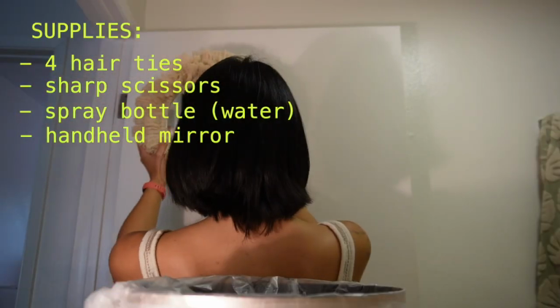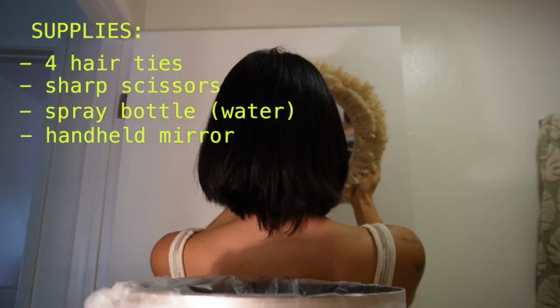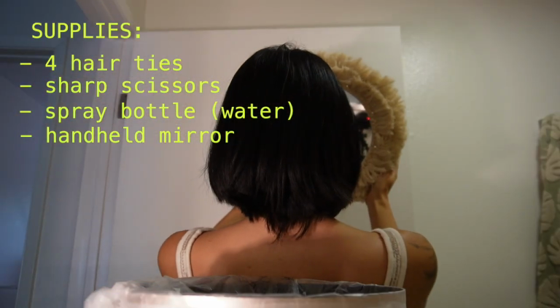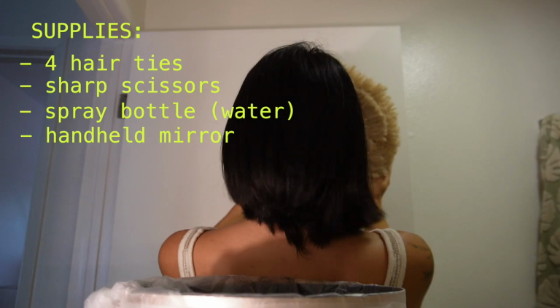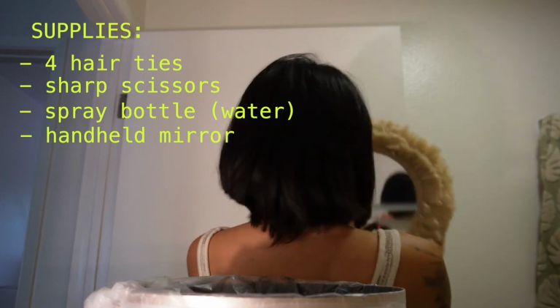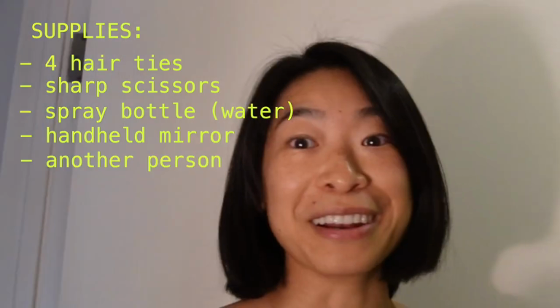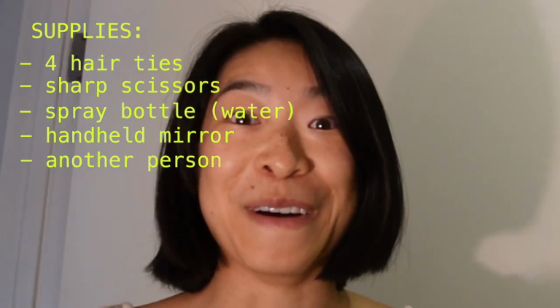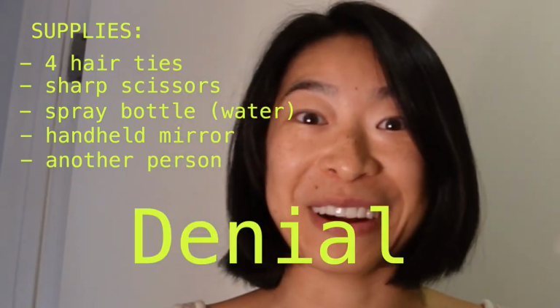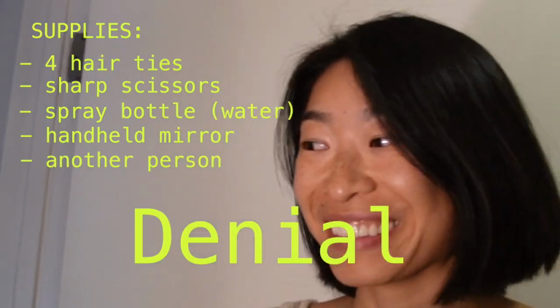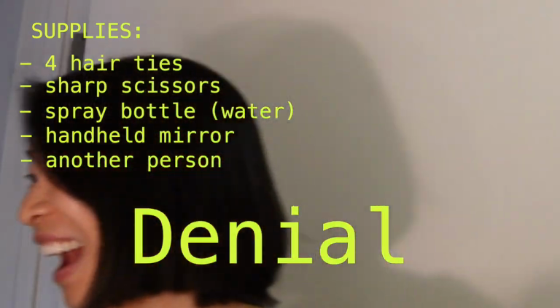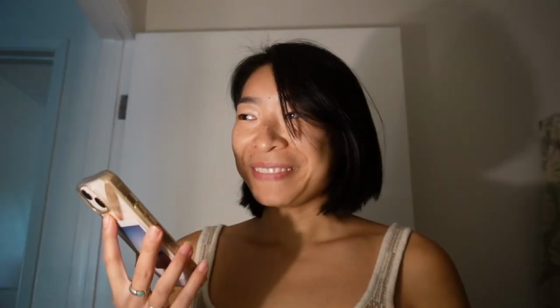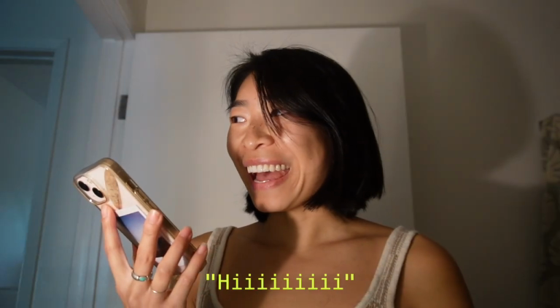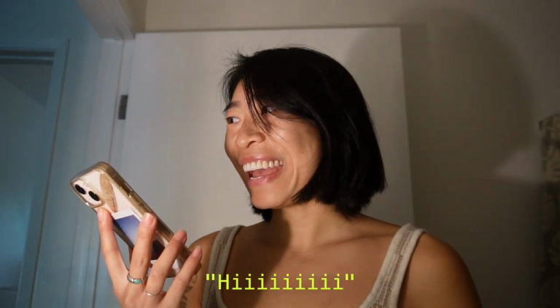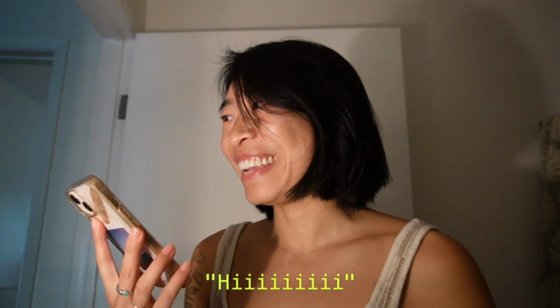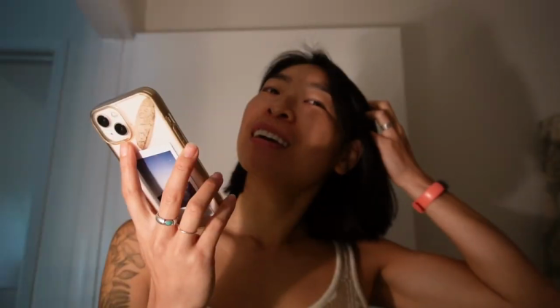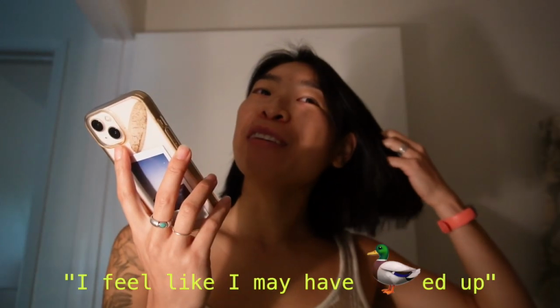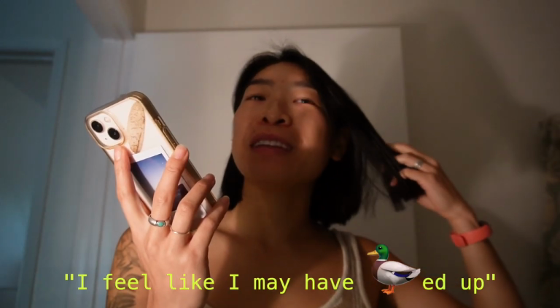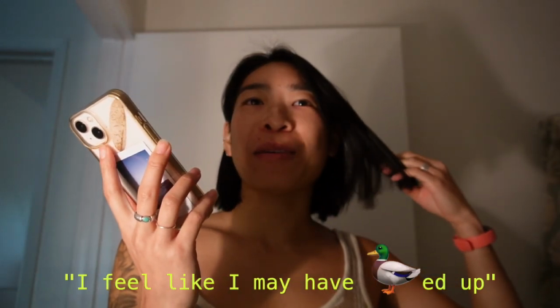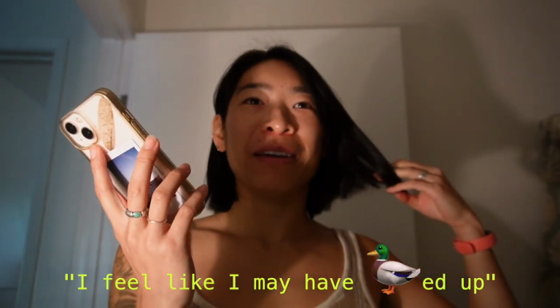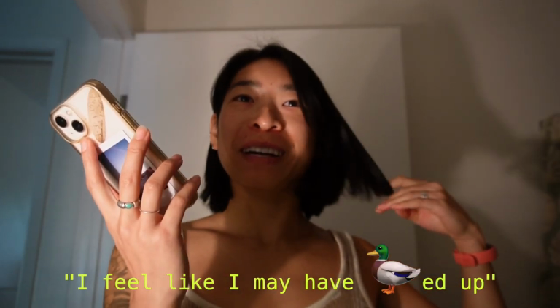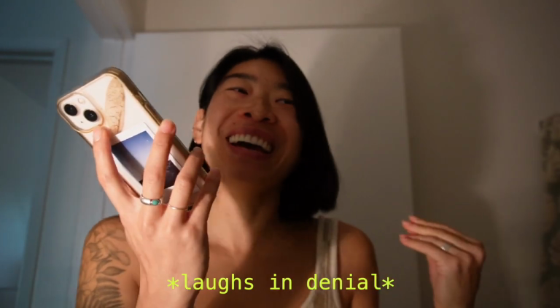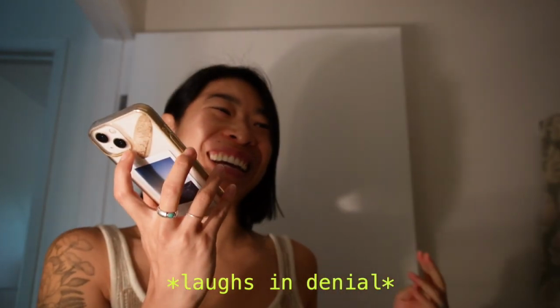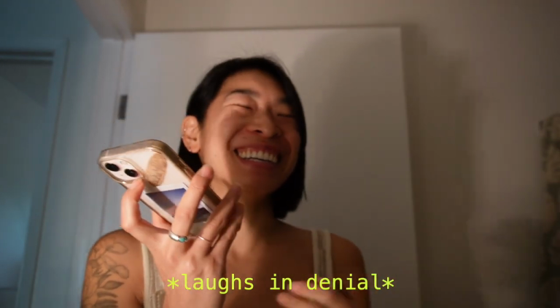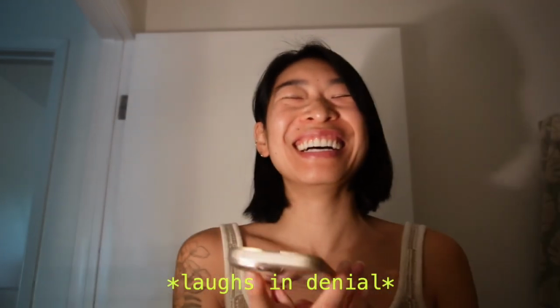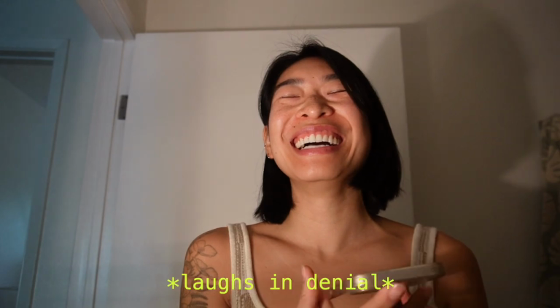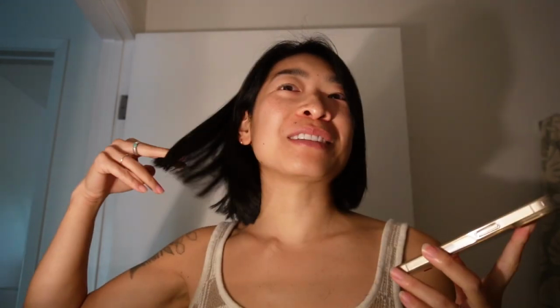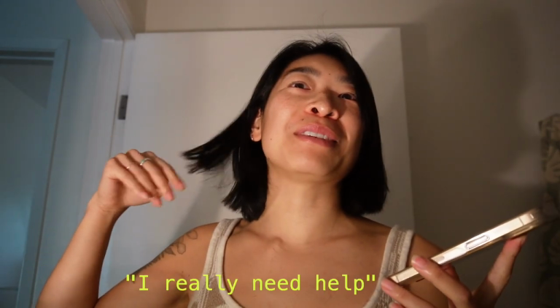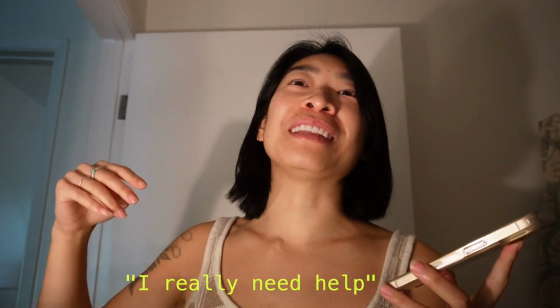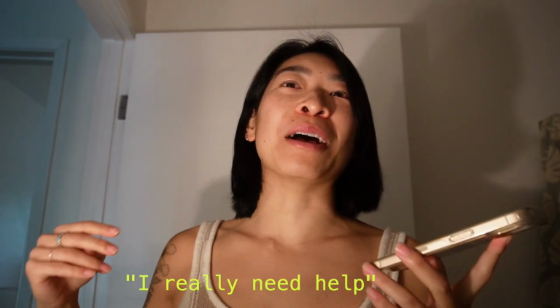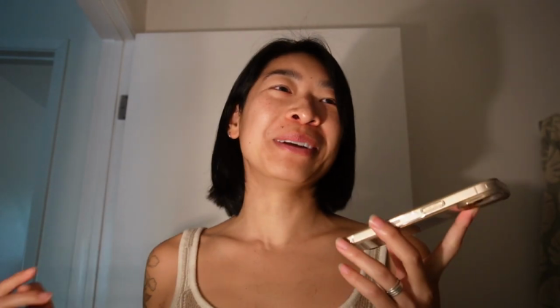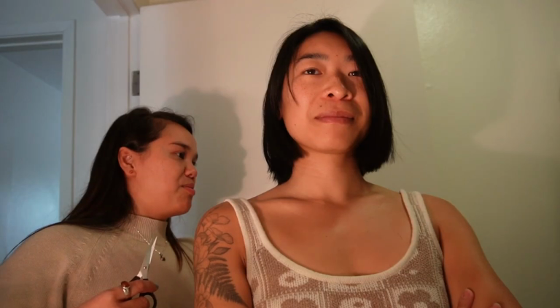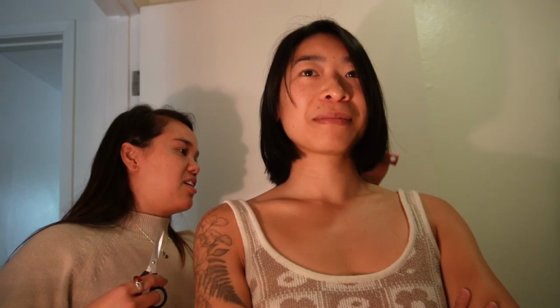Another helpful supply to have on hand would be a friend or a family member. I could not reach the back of my head — we learned this very quickly, we knew this in the first cut. But I ended up calling my friend Katie, and she immediately came over to help me. God bless Katie. Thank you for friends like her.